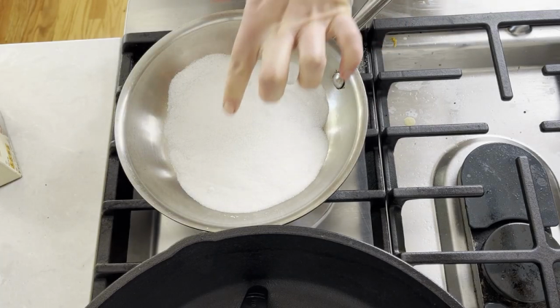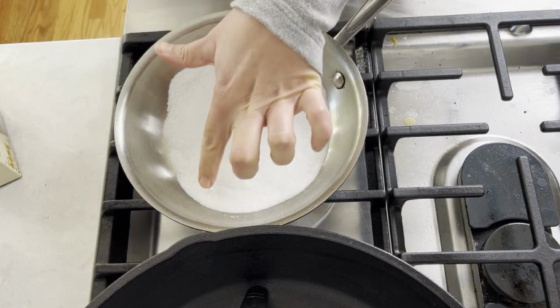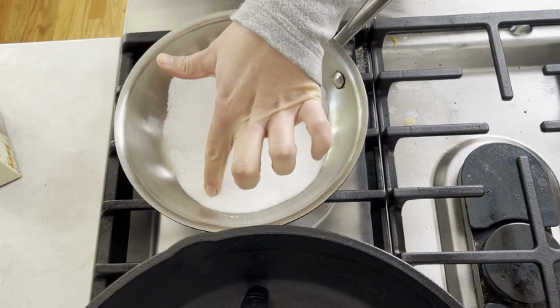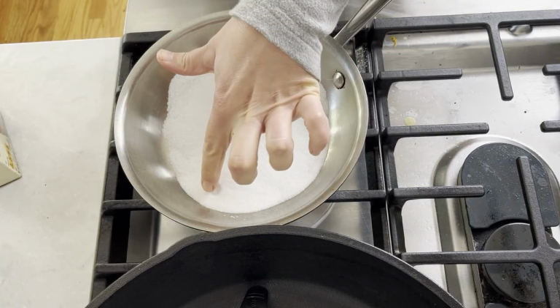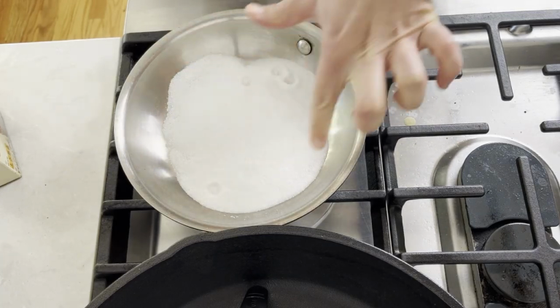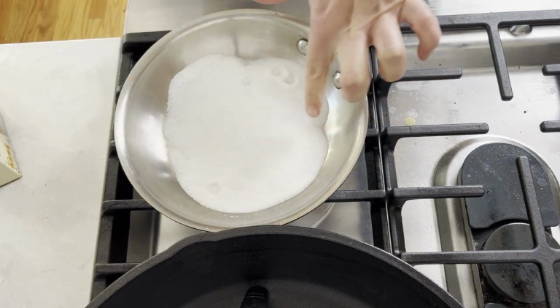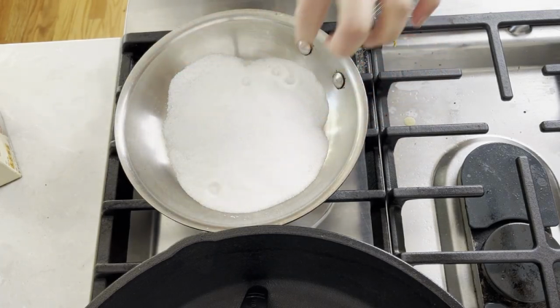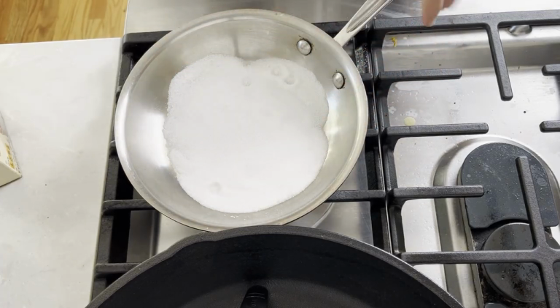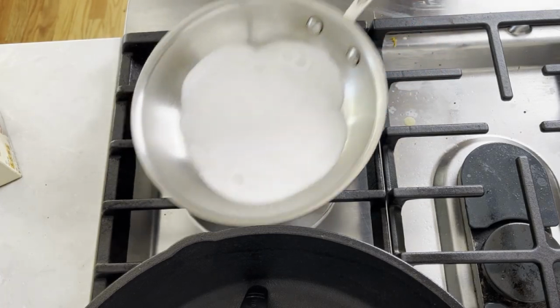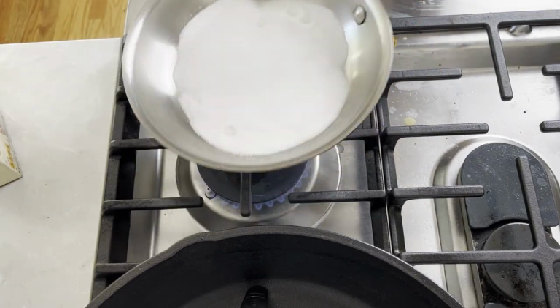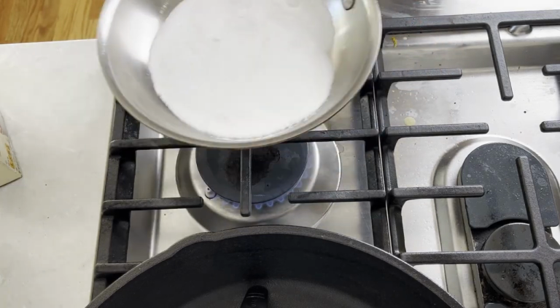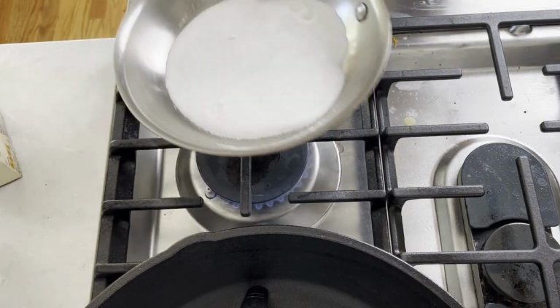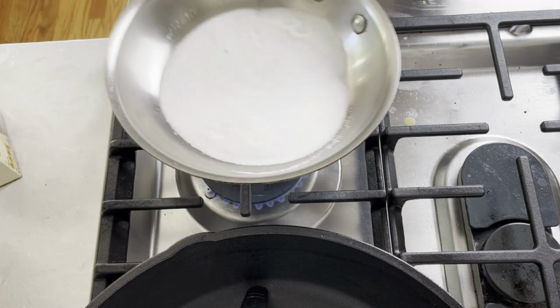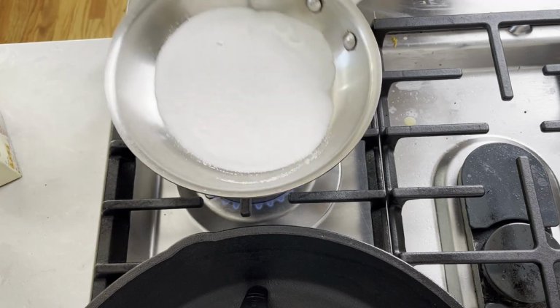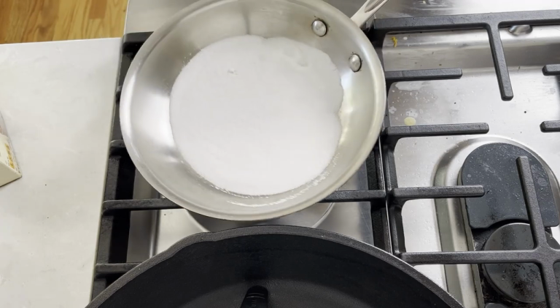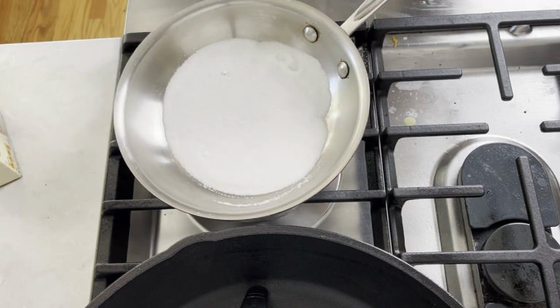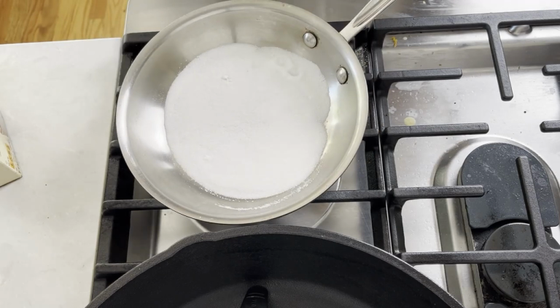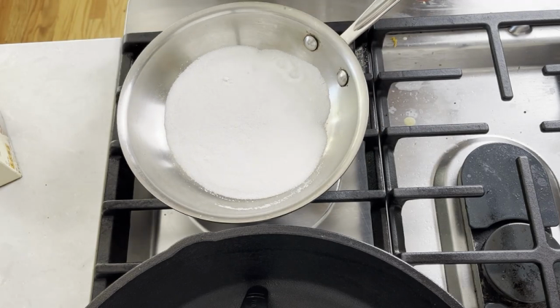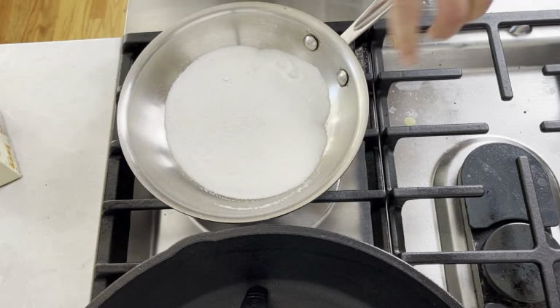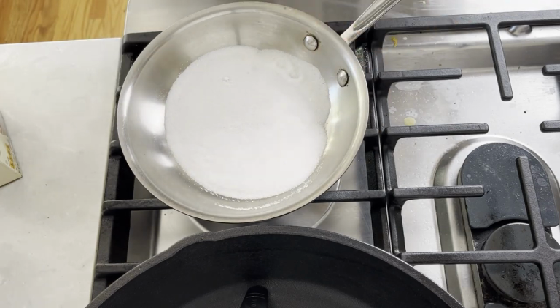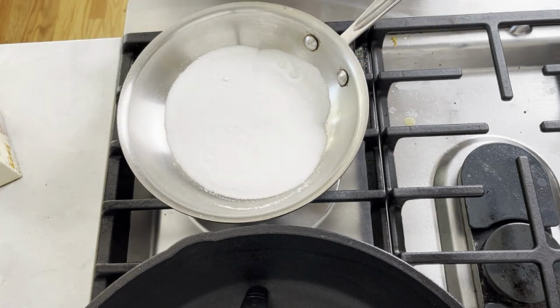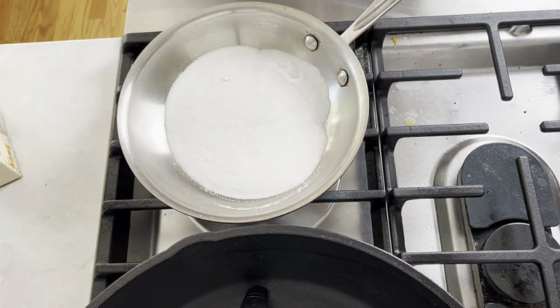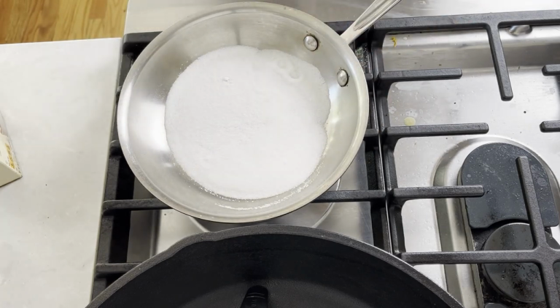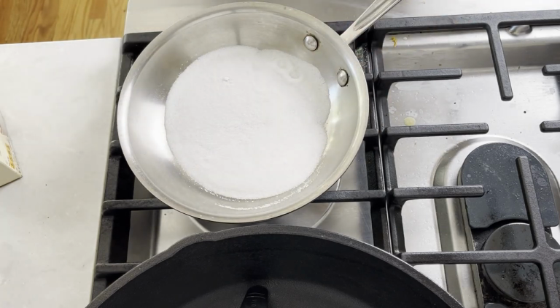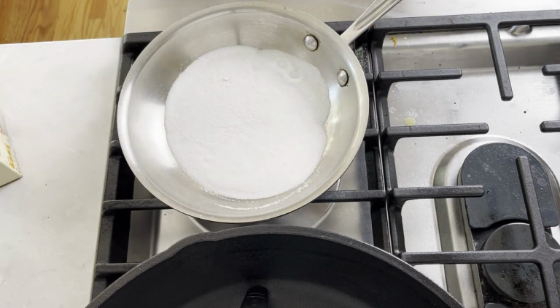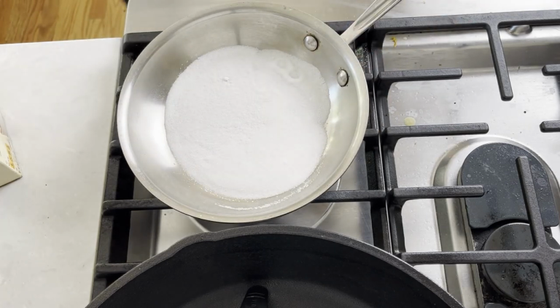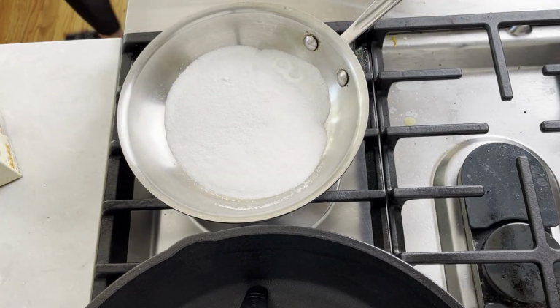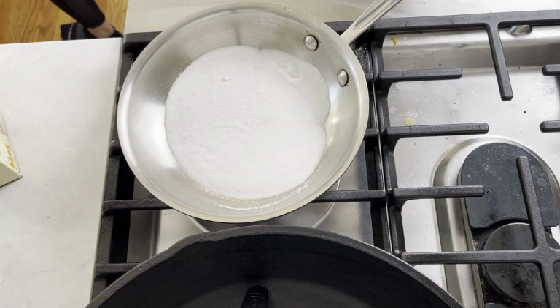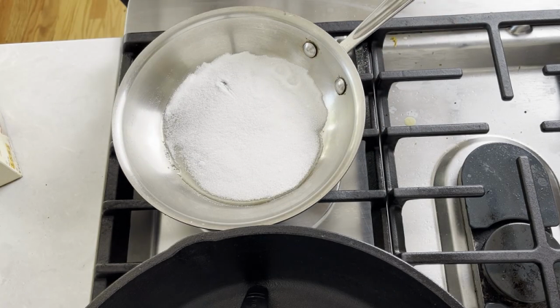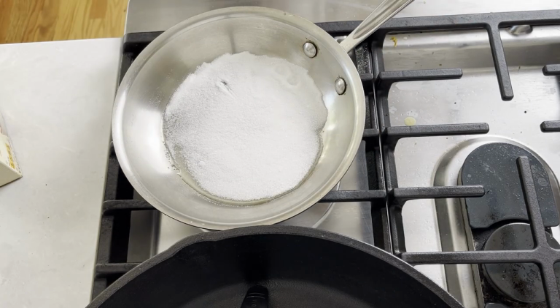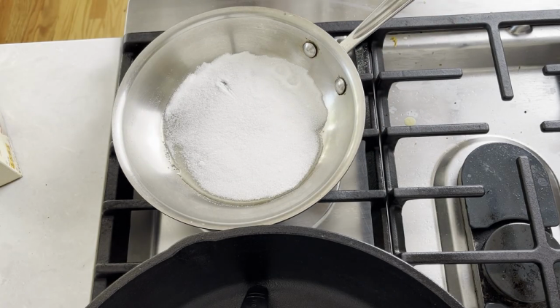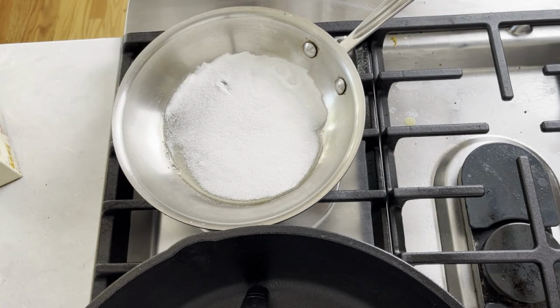Make sure you're cooking on low to medium flame. High heat will just burn your sugar. Be patient and don't stir it first.